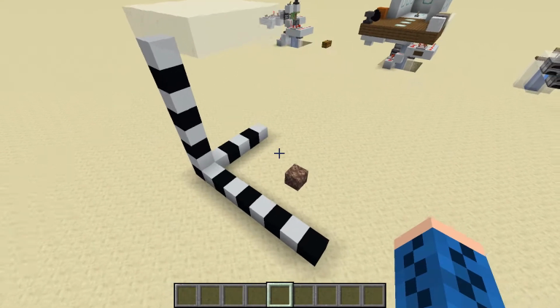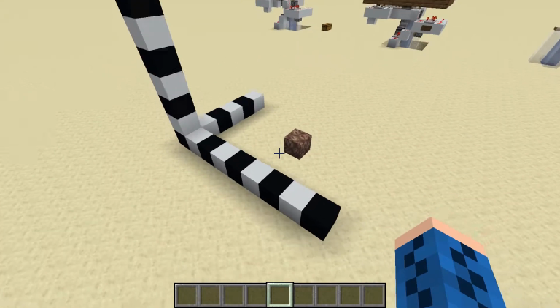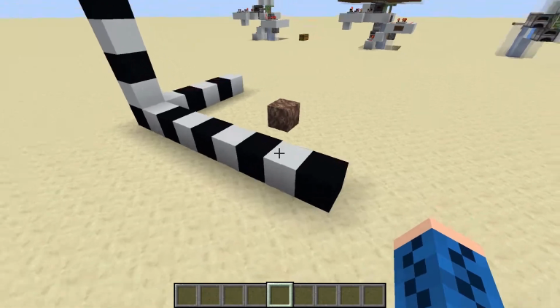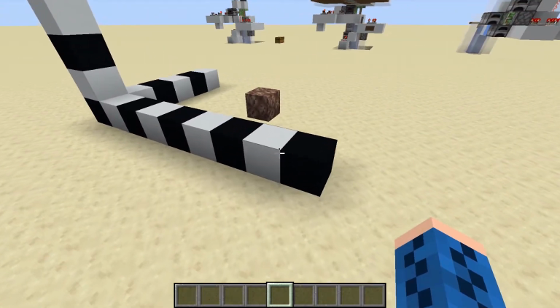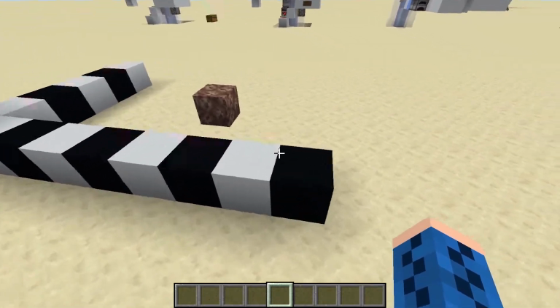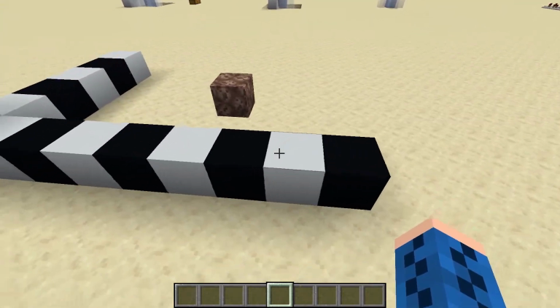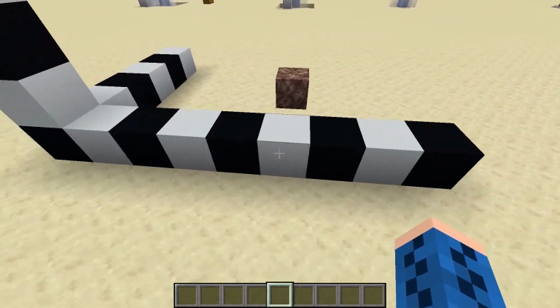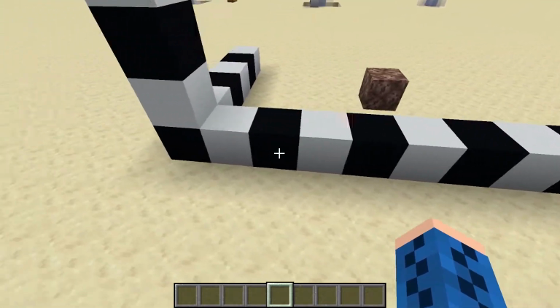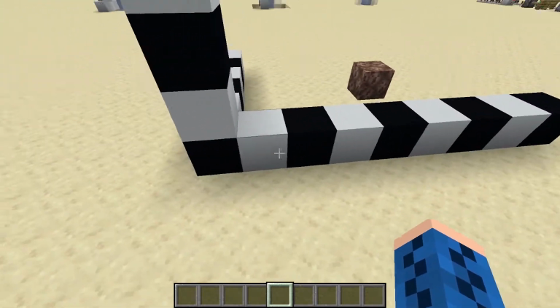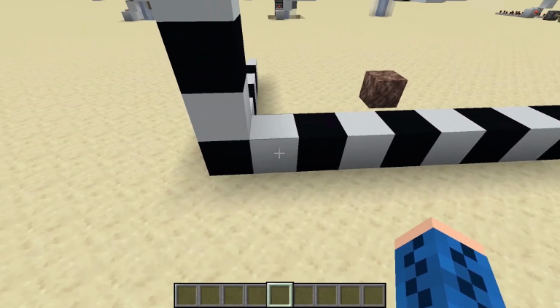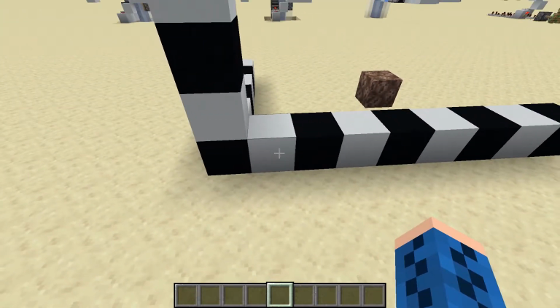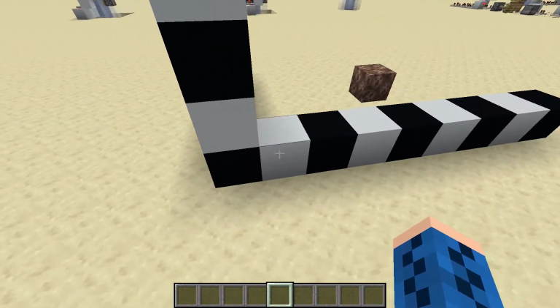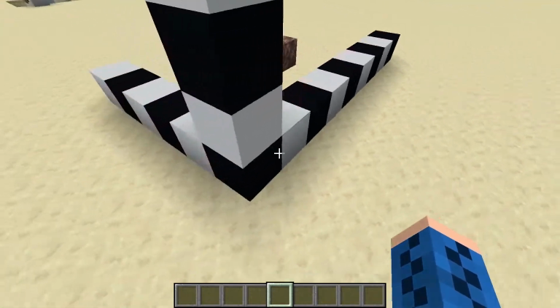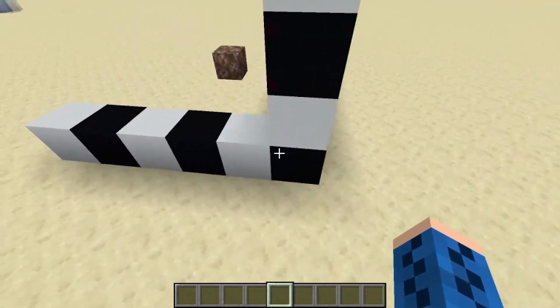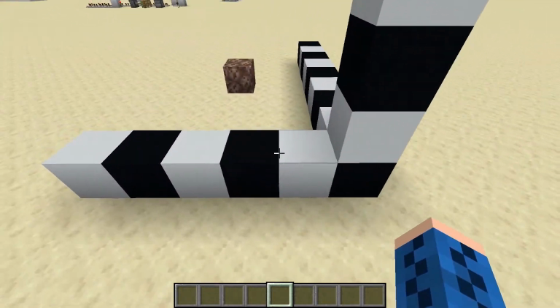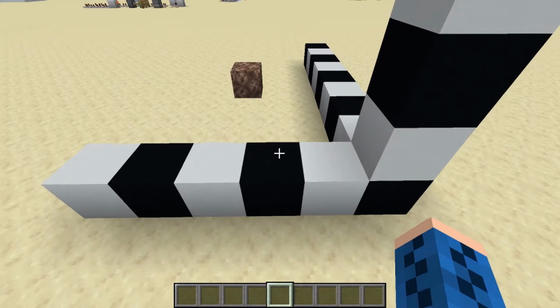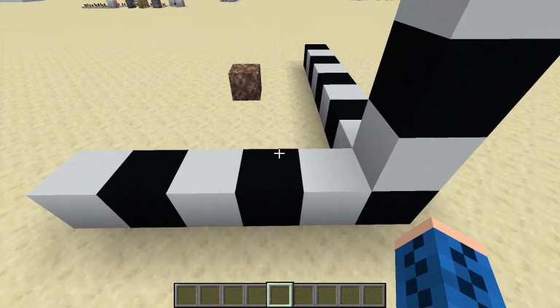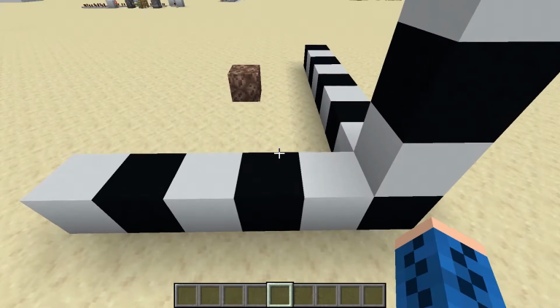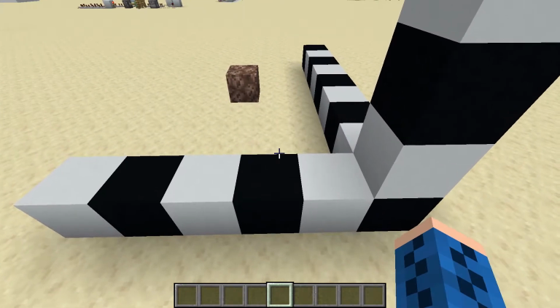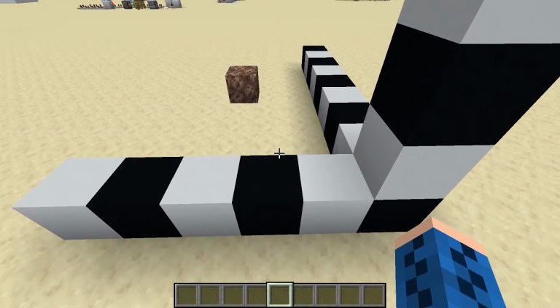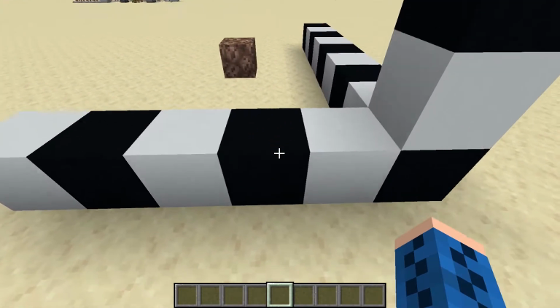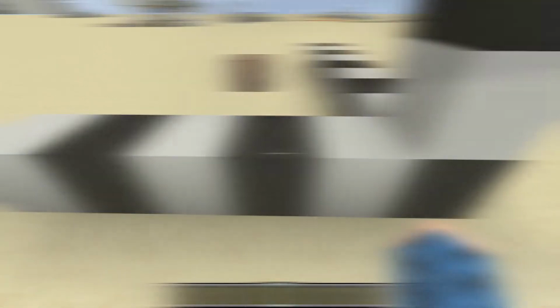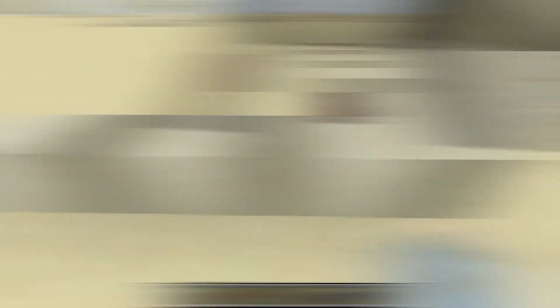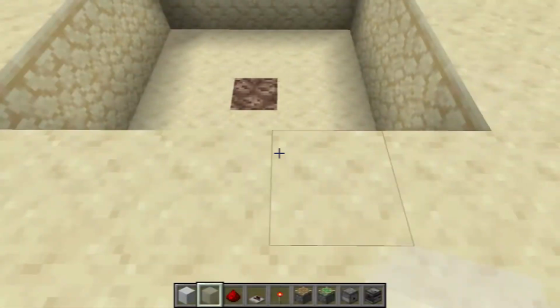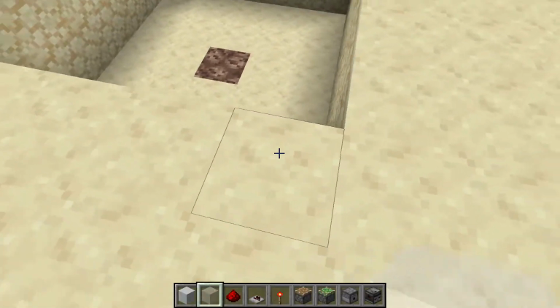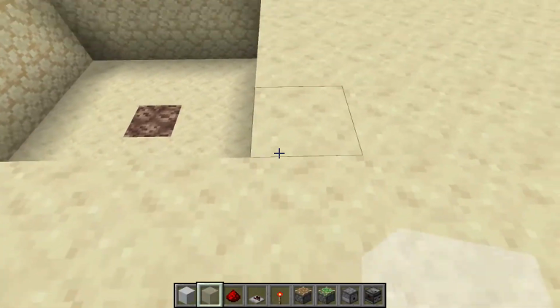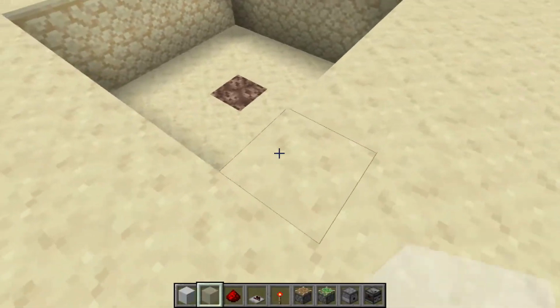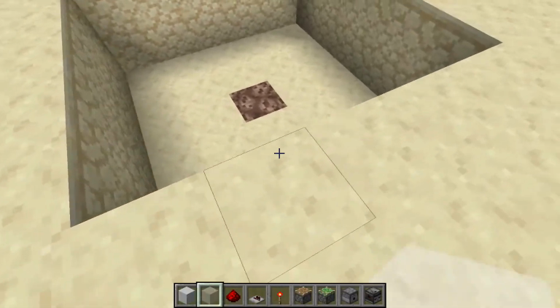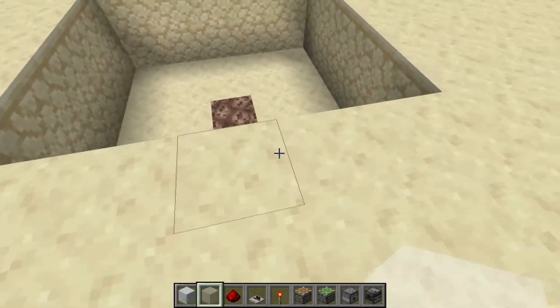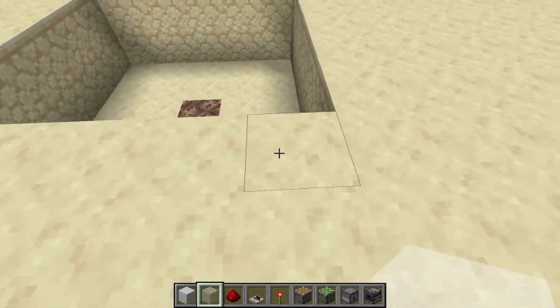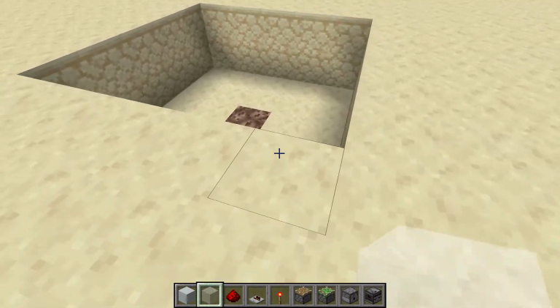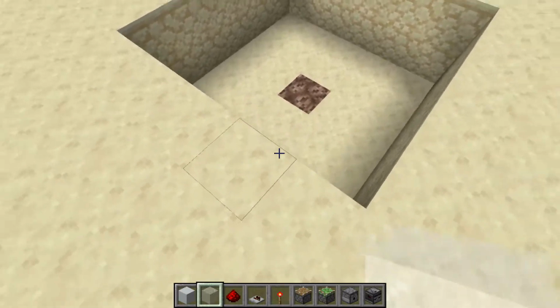This hole must be centered around a soul sand block that sits 6 blocks from the left side of the hole, and 4 blocks in from the front side. You can use the soul sand block as a reference for where your anvil will appear above the ground.